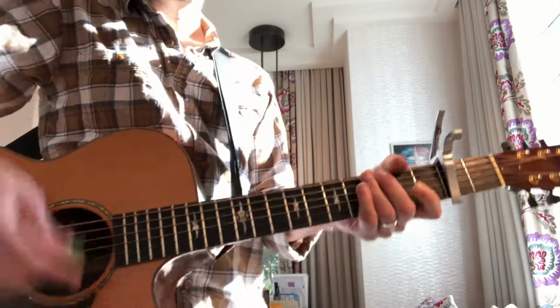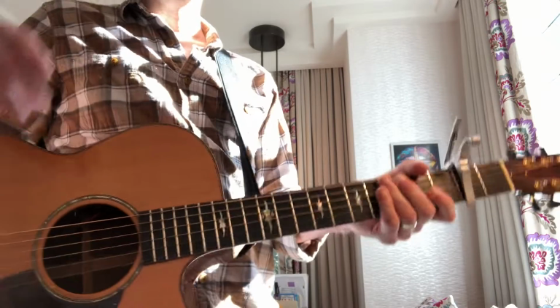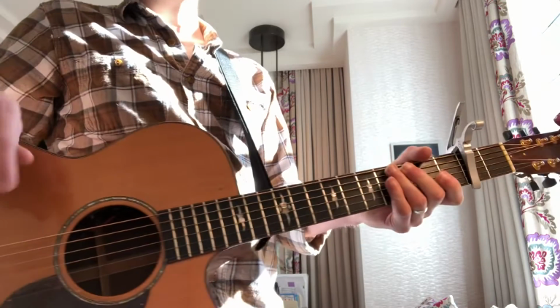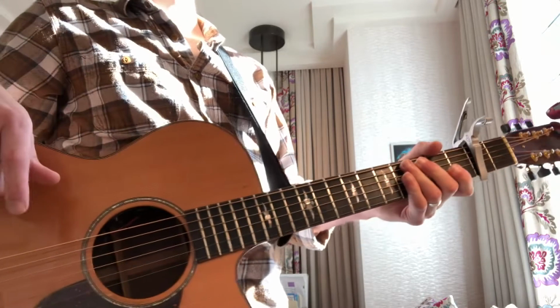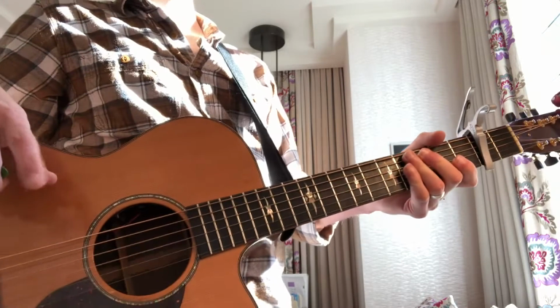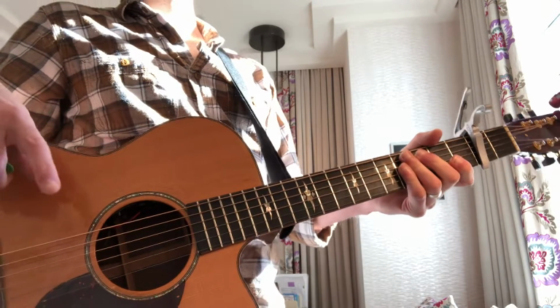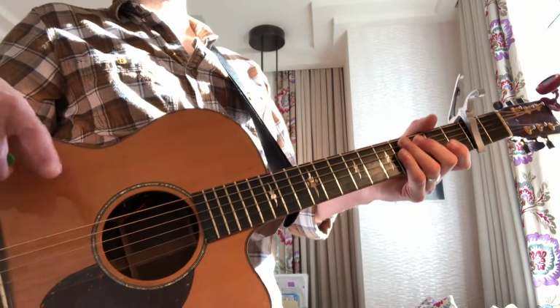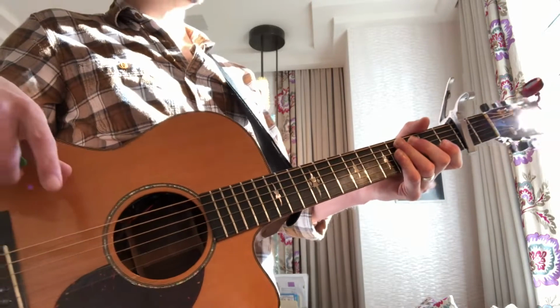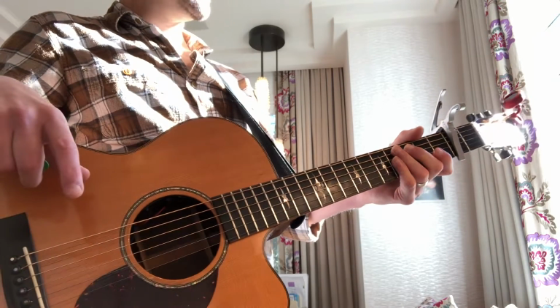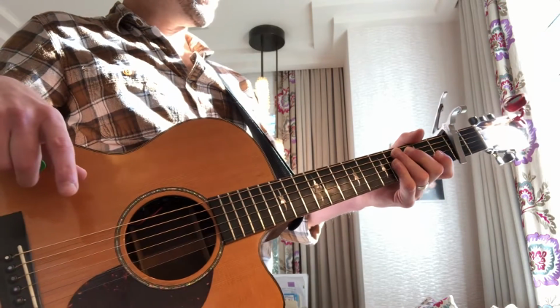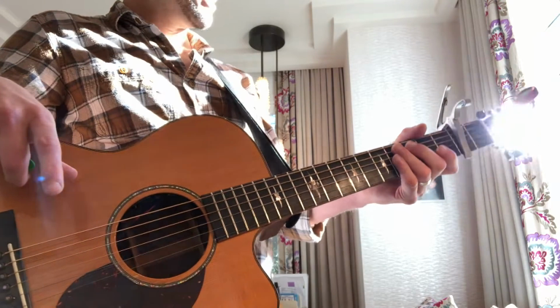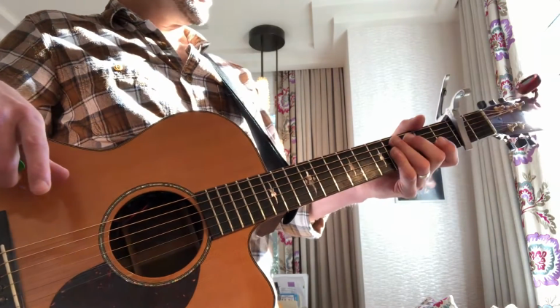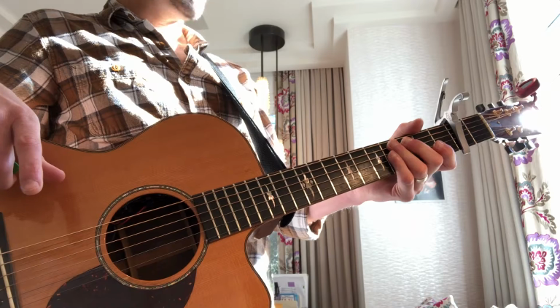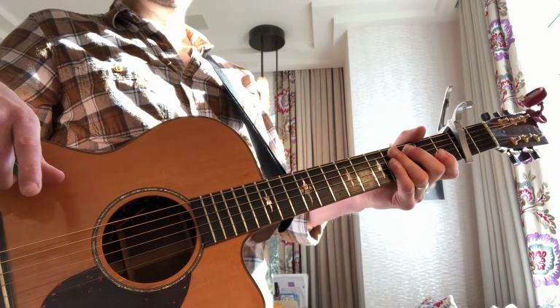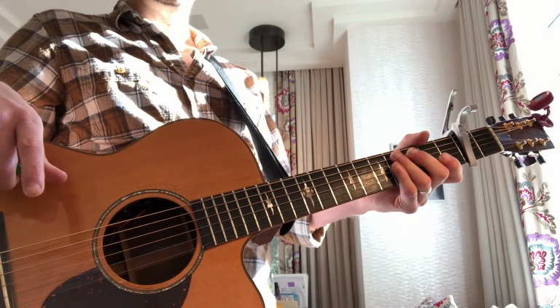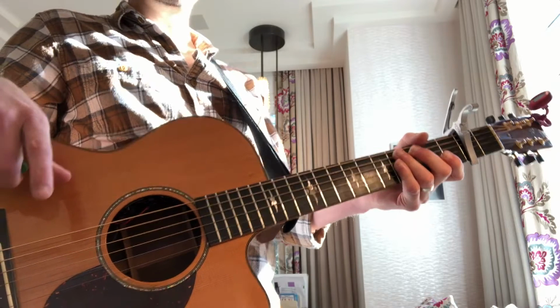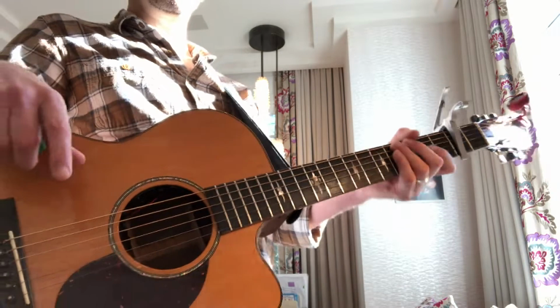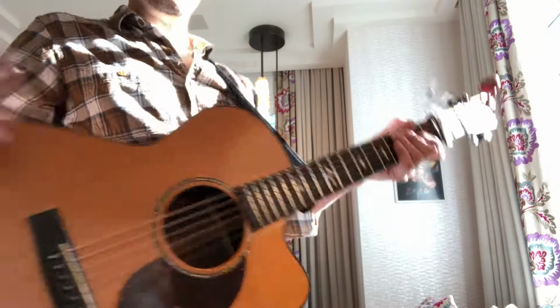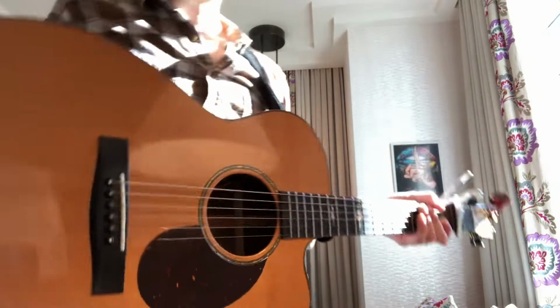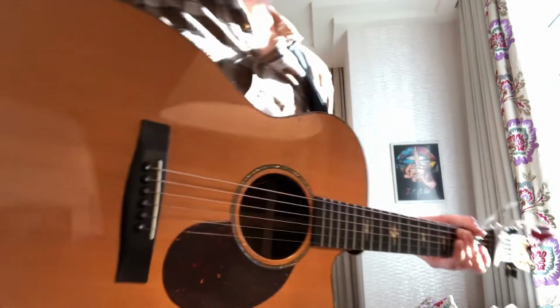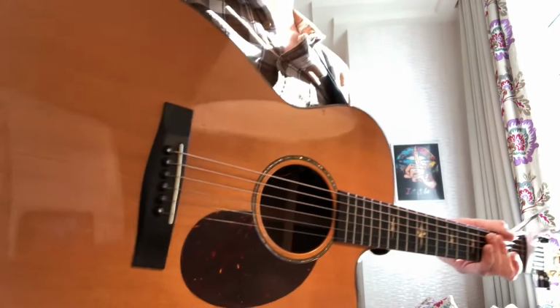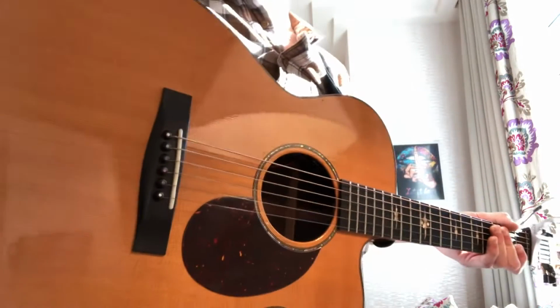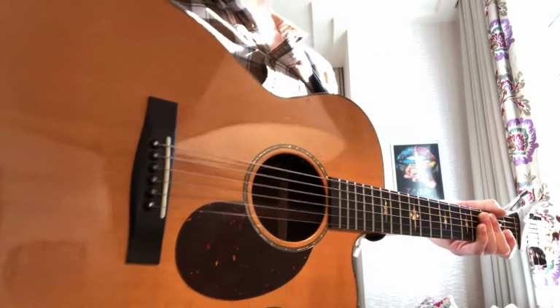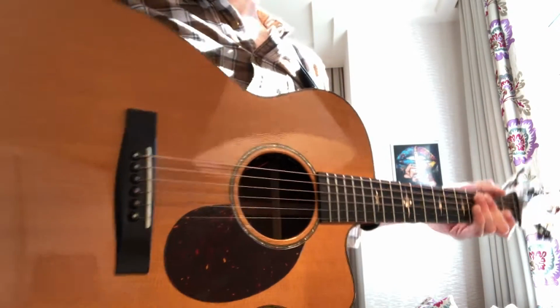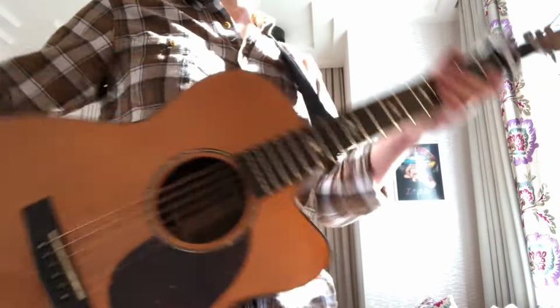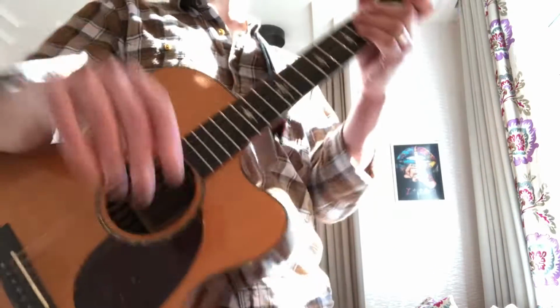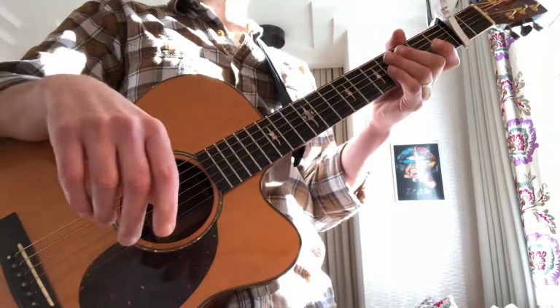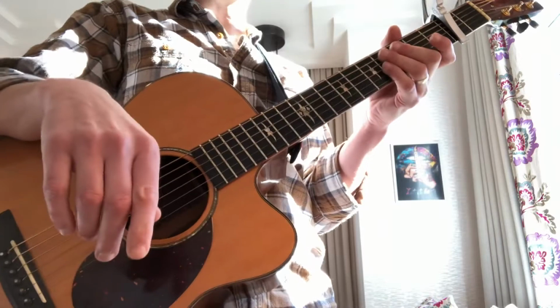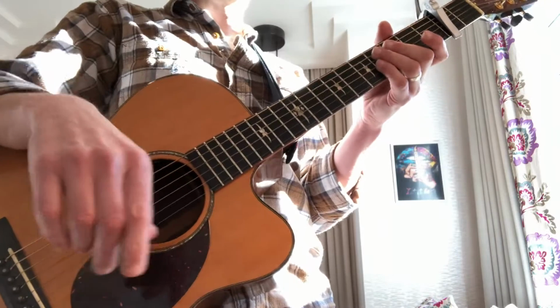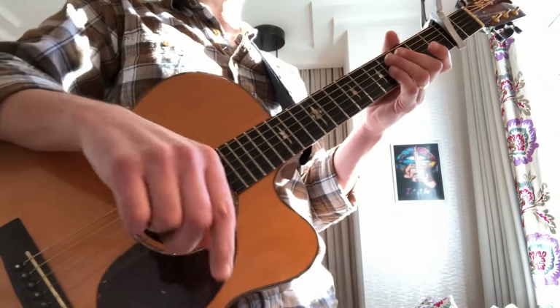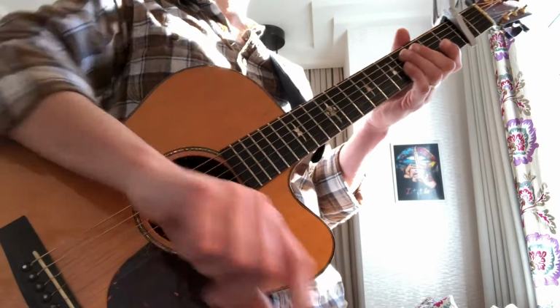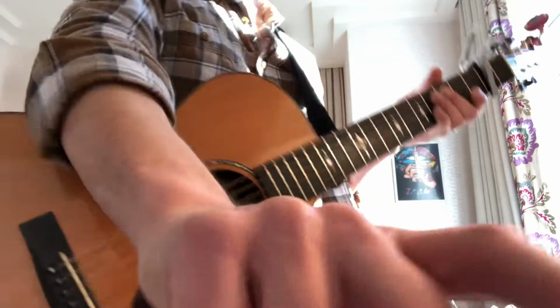That's it. And when you practice the Omar Apollo song, turn it up super loud in your office and just jam along. Anytime you lose it, just stop for a second, listen, and jump right back in.